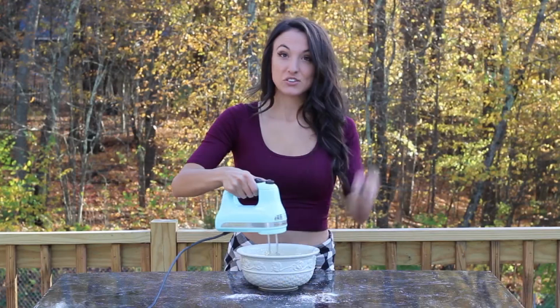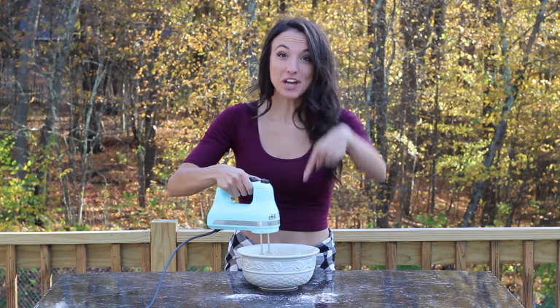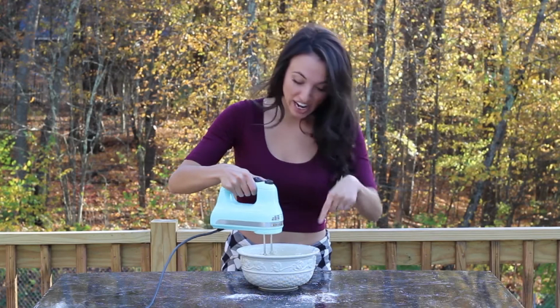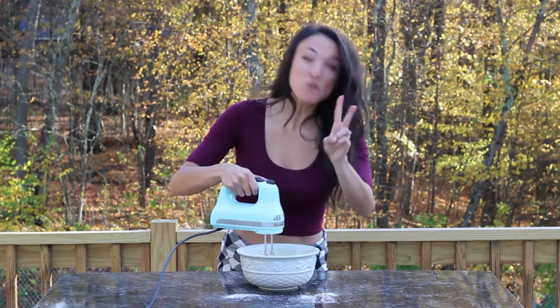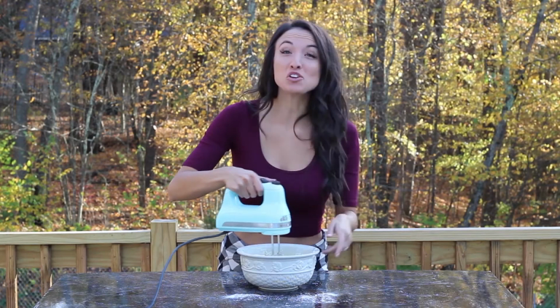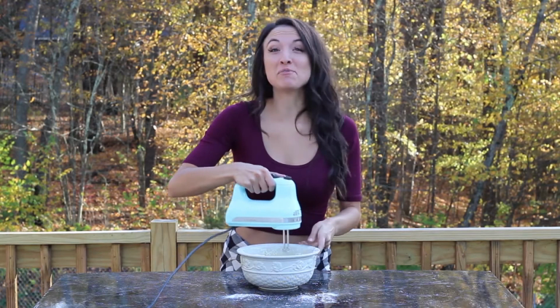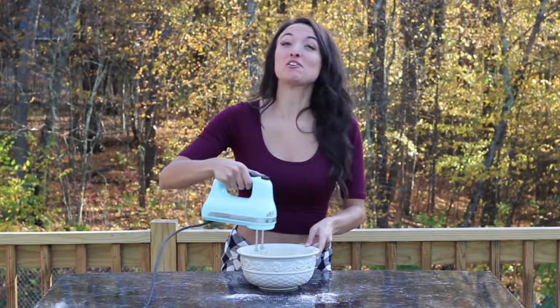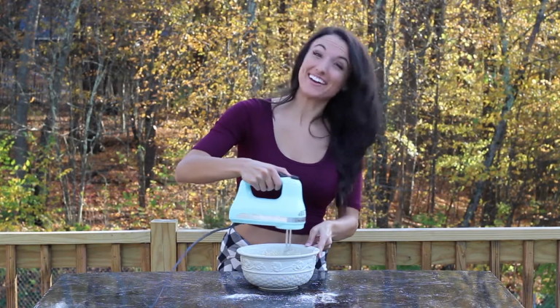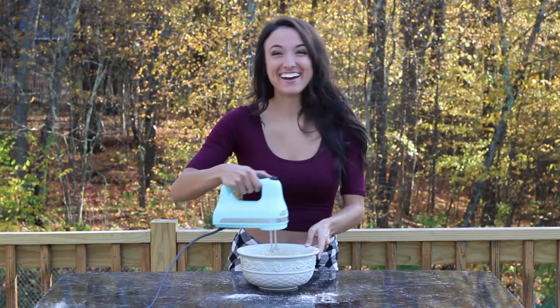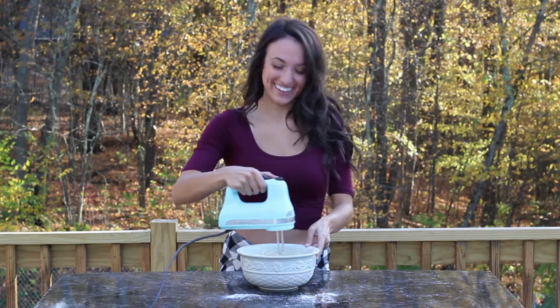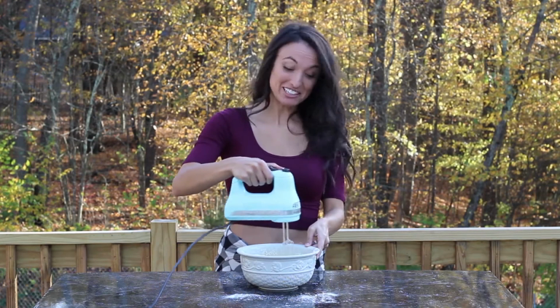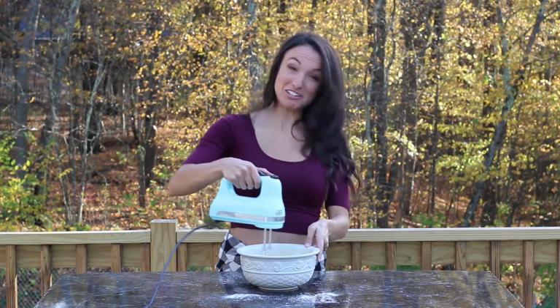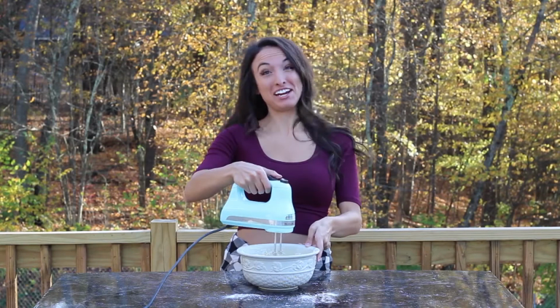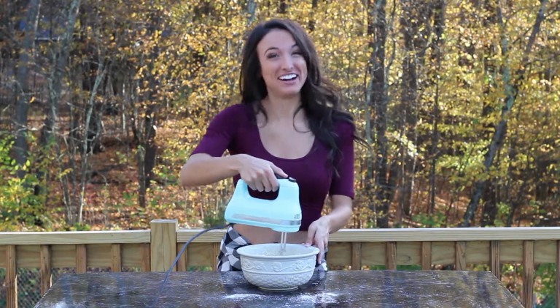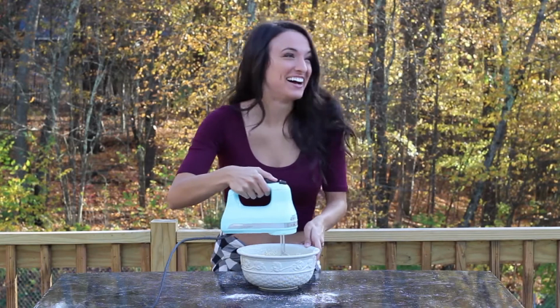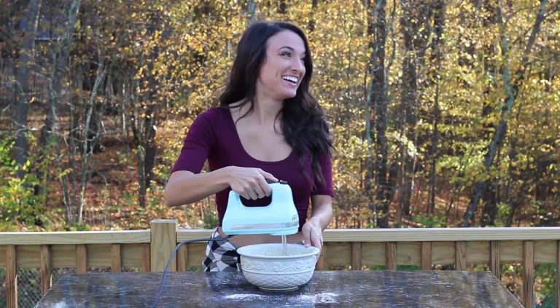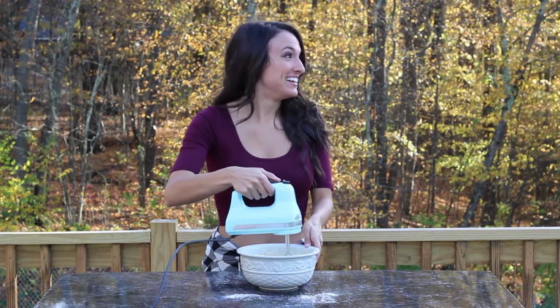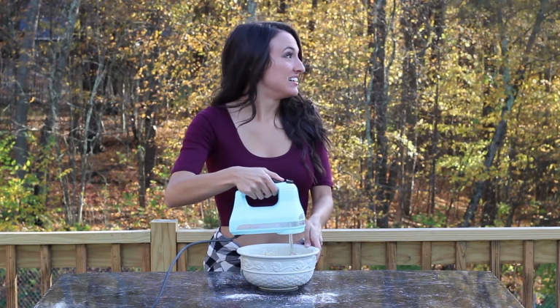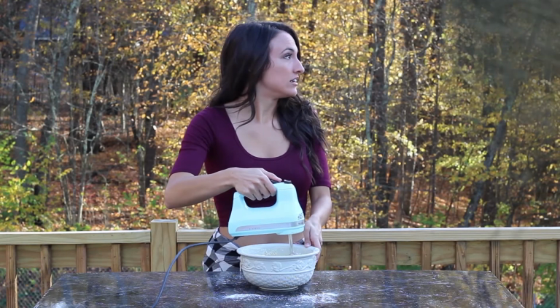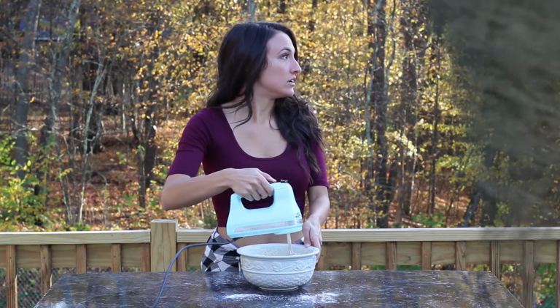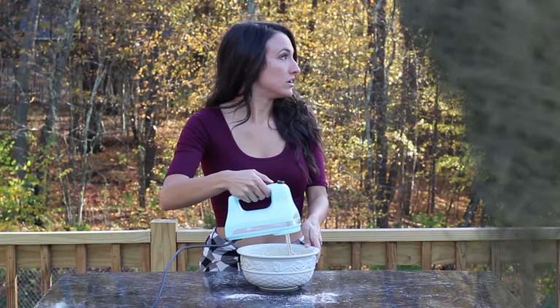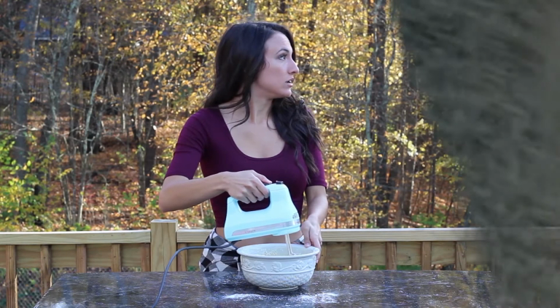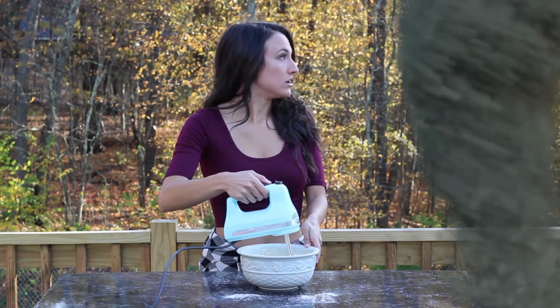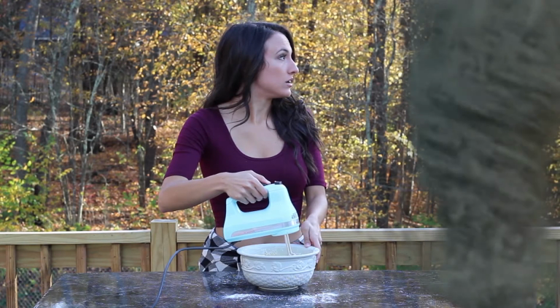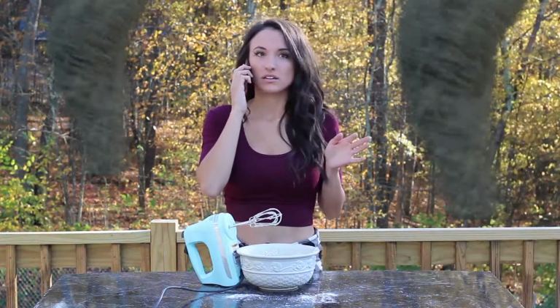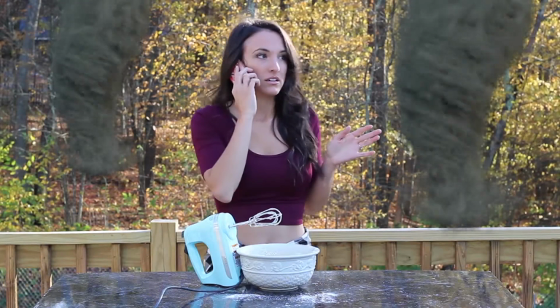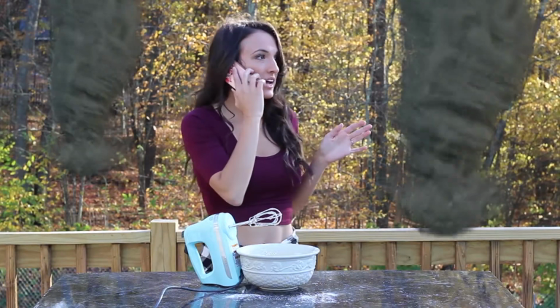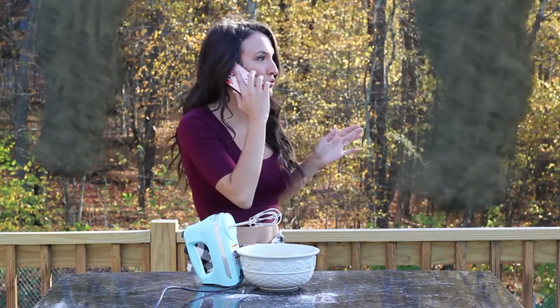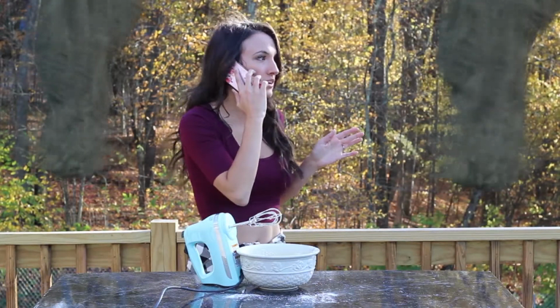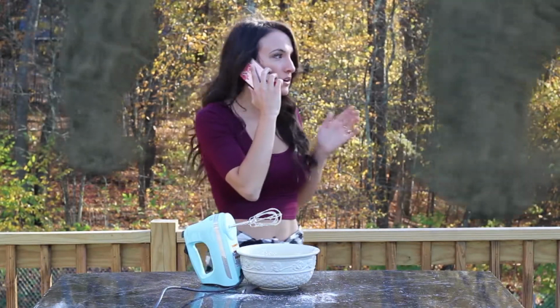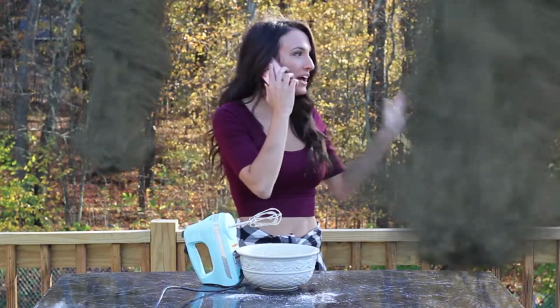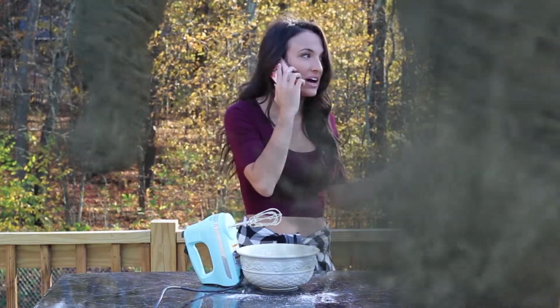Look guys, I got two funnel clouds in my funnel cake! Watch out for the tornado! I gotta go Julia — we got cows!